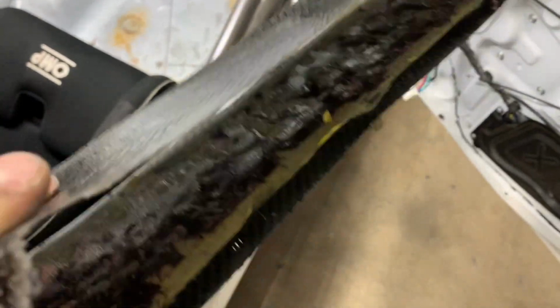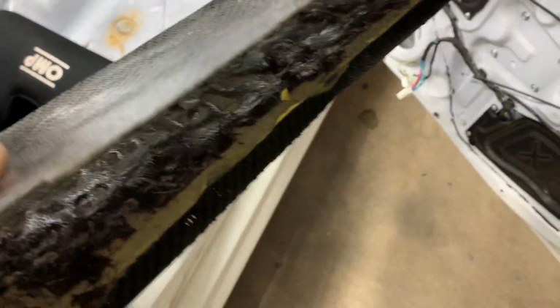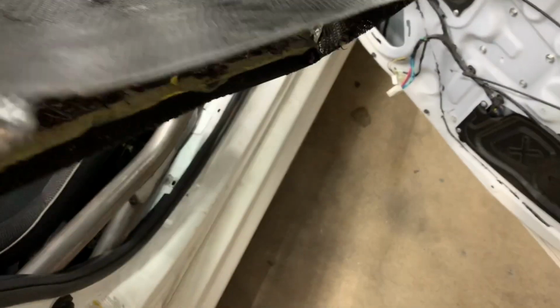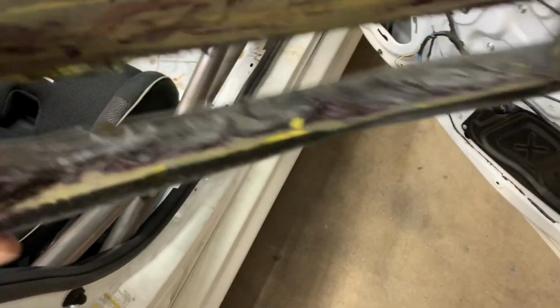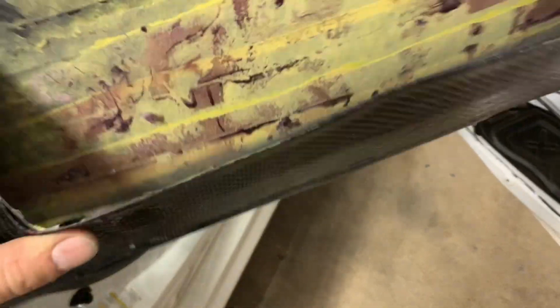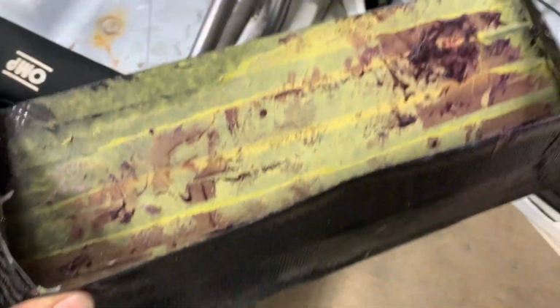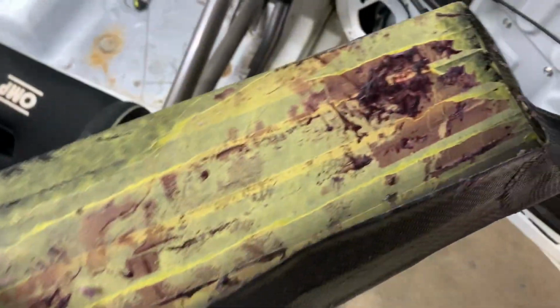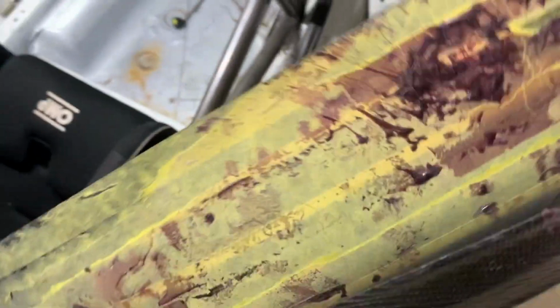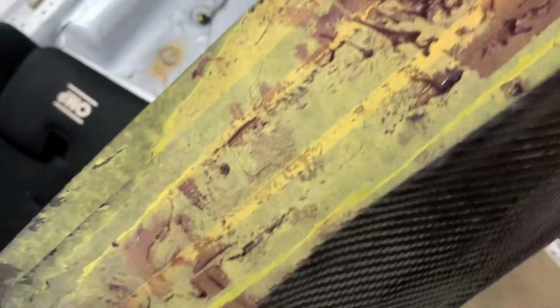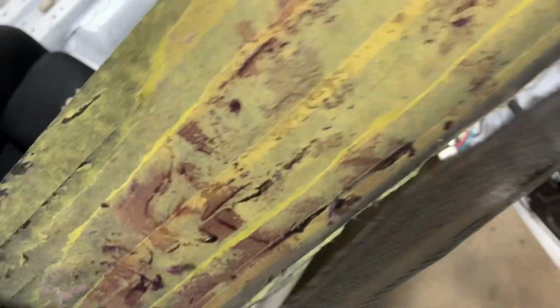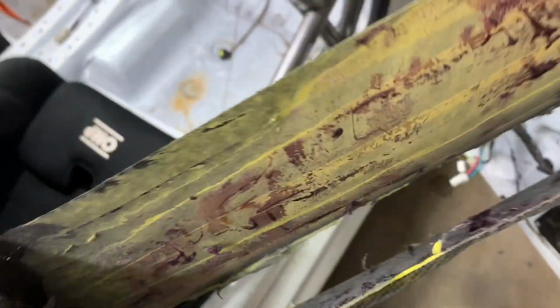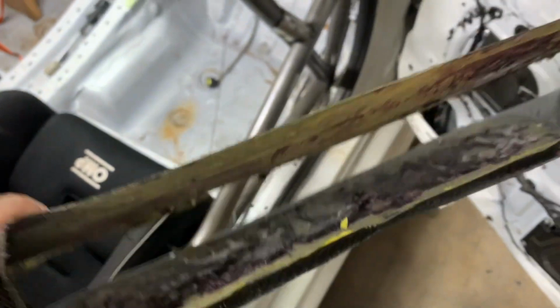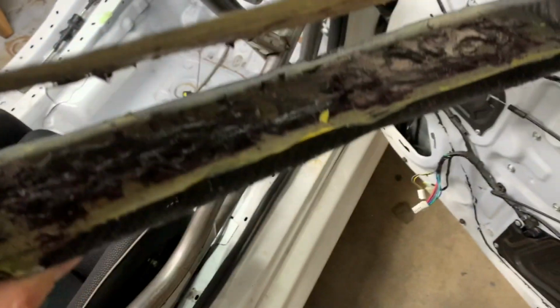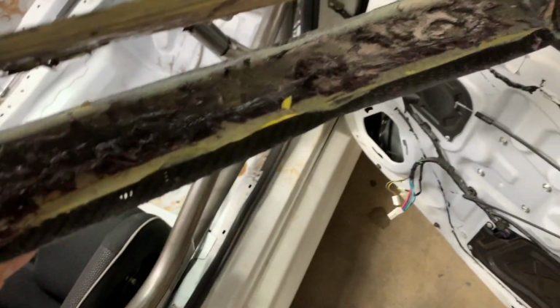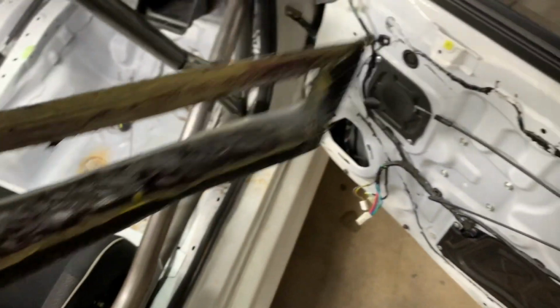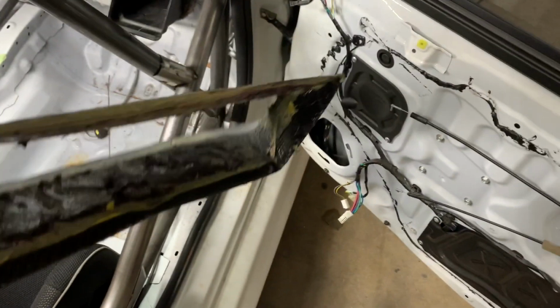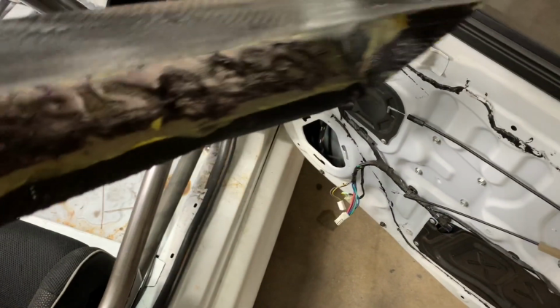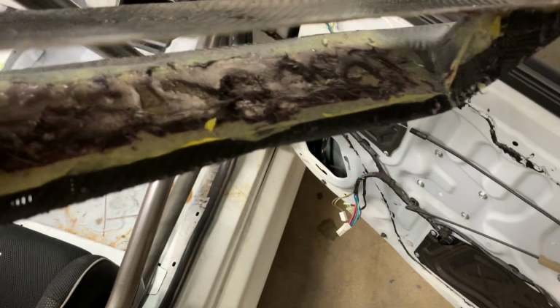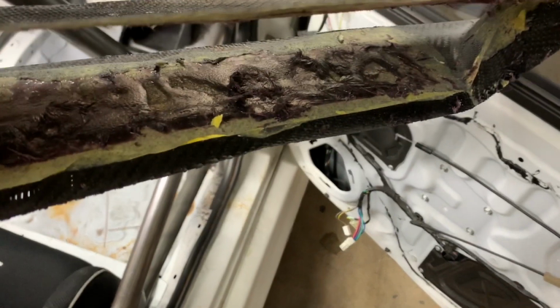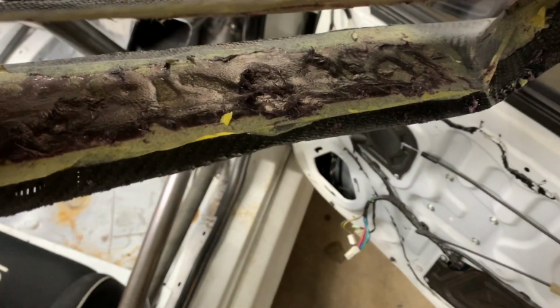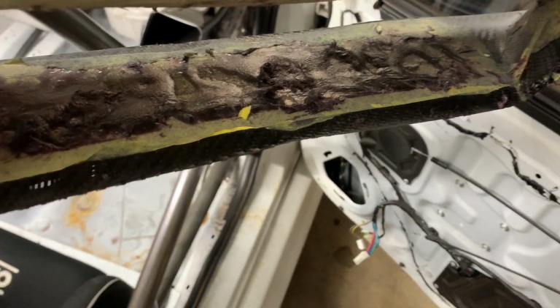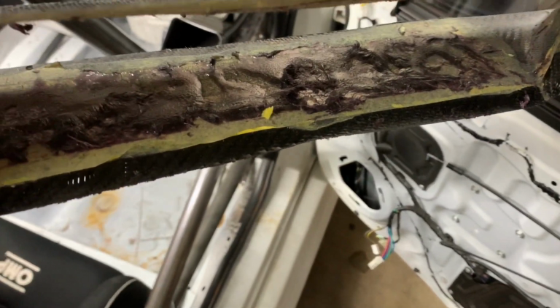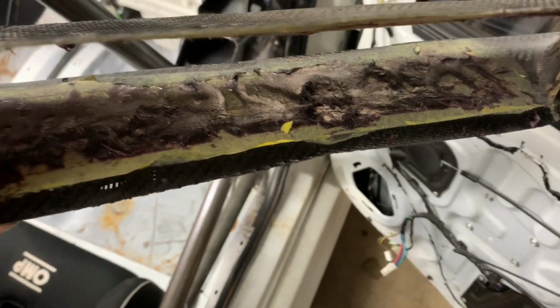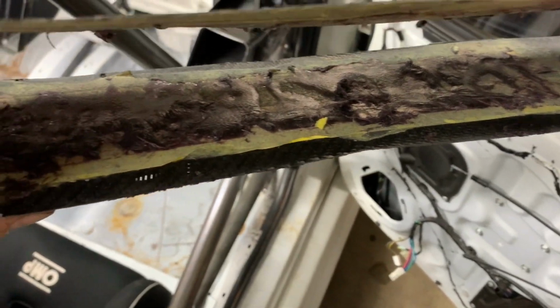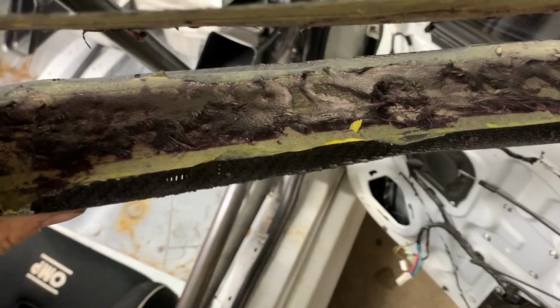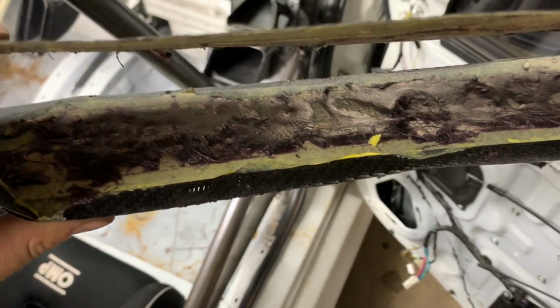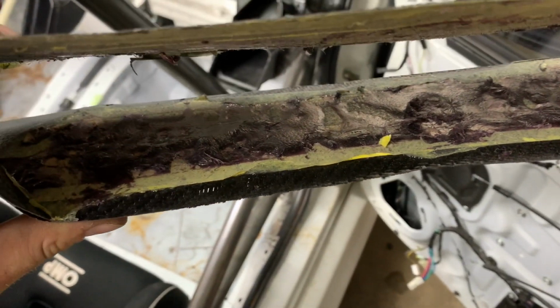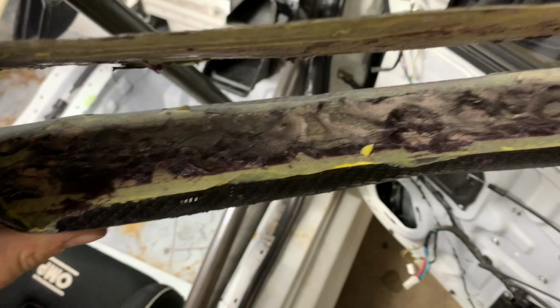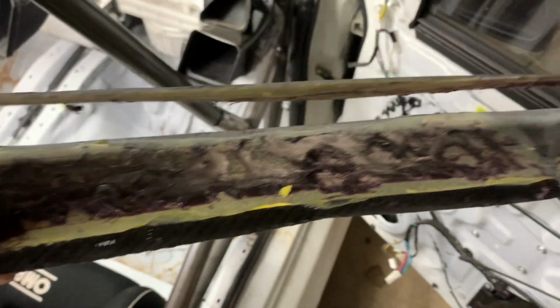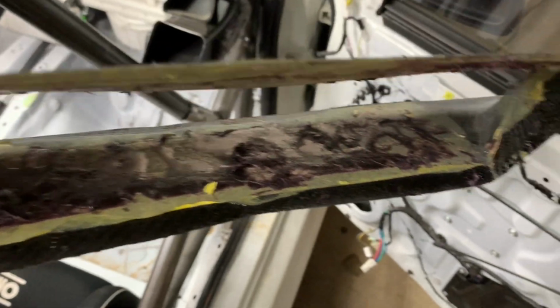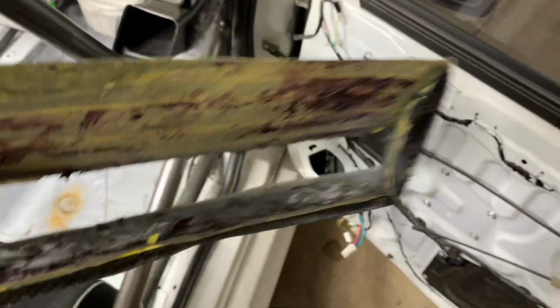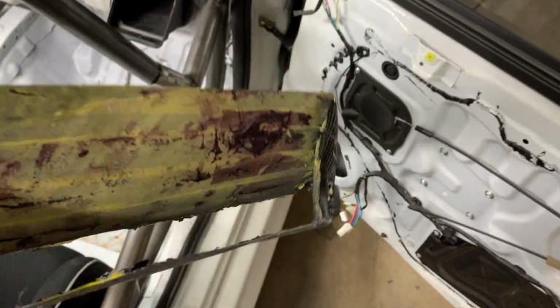I'll most likely remake the piece. It's not super important. I've sanded a little bit on it — there's still some goo from the insulation foam that I can get out.